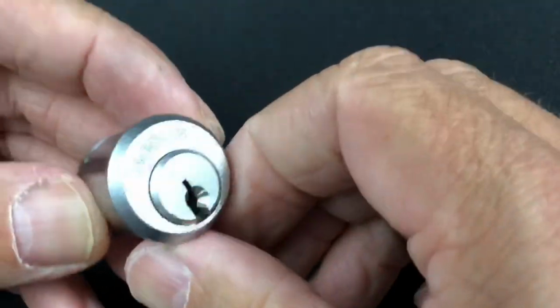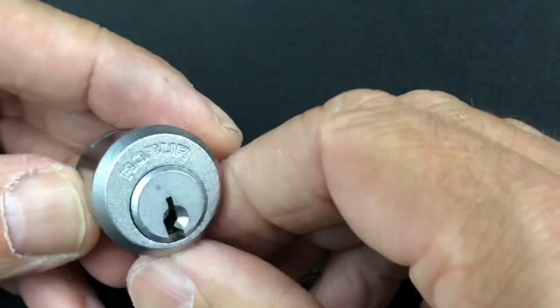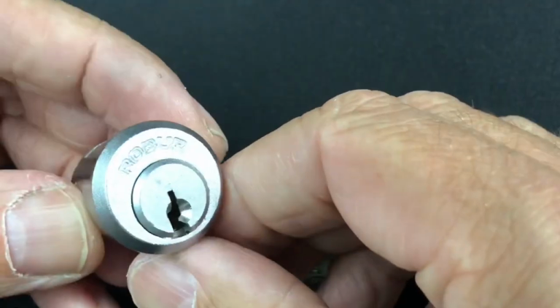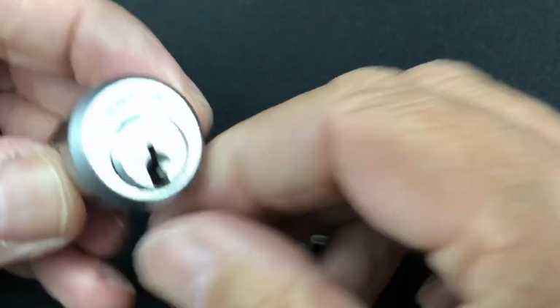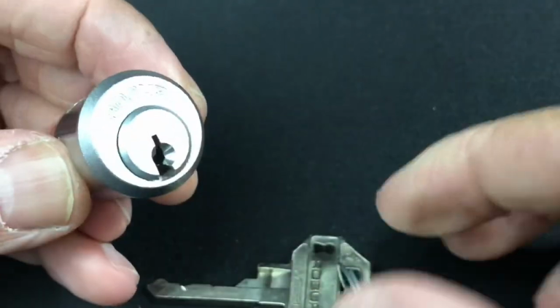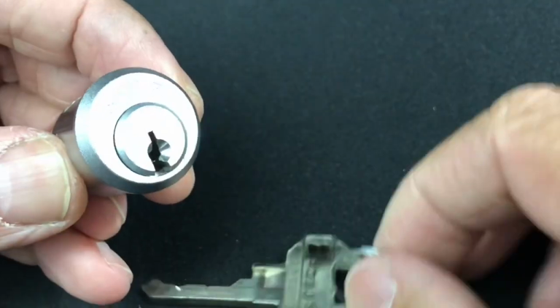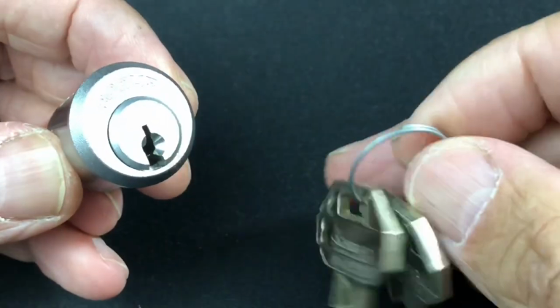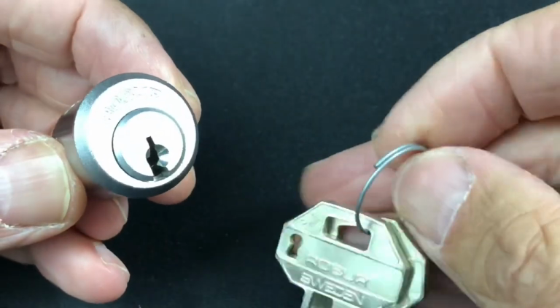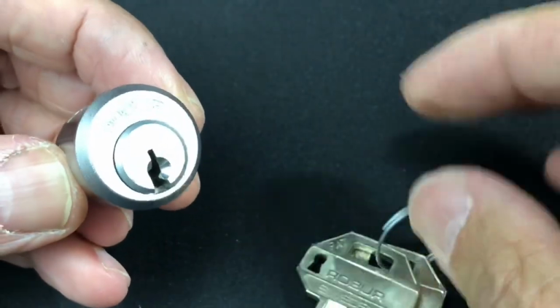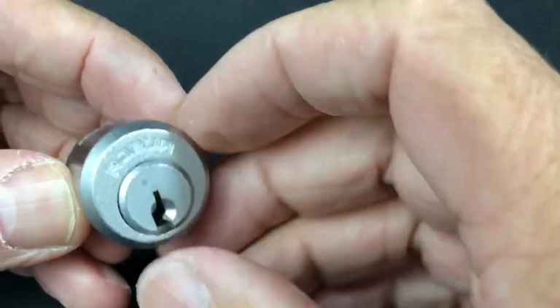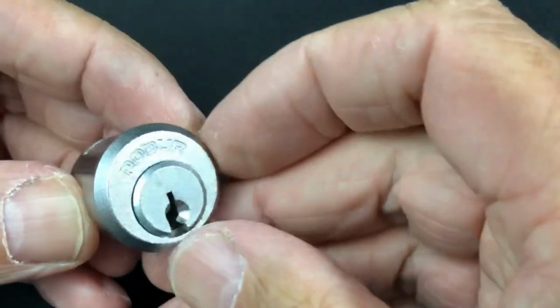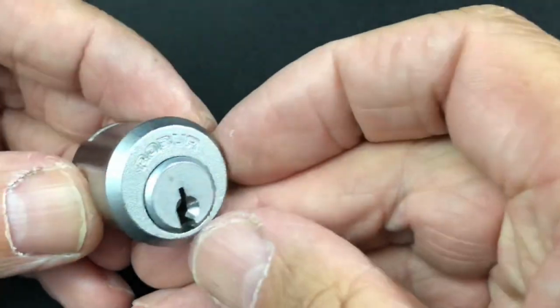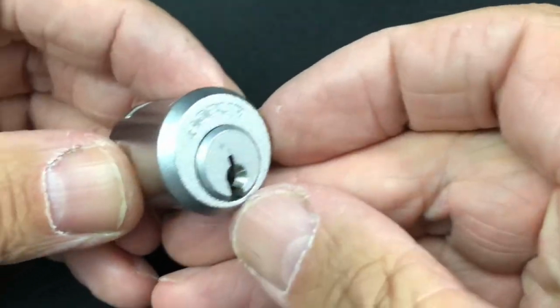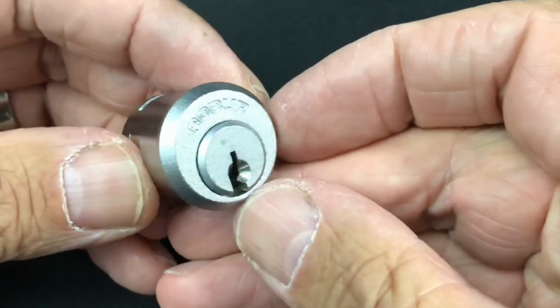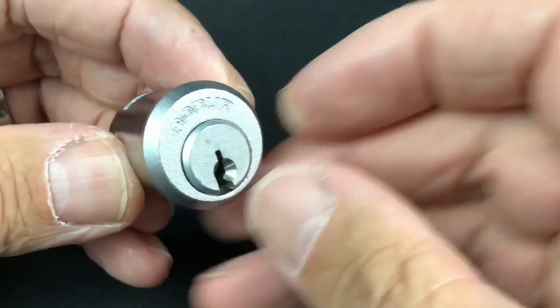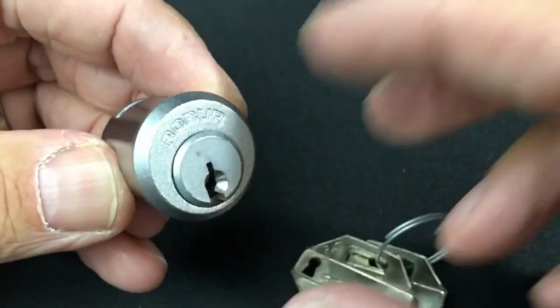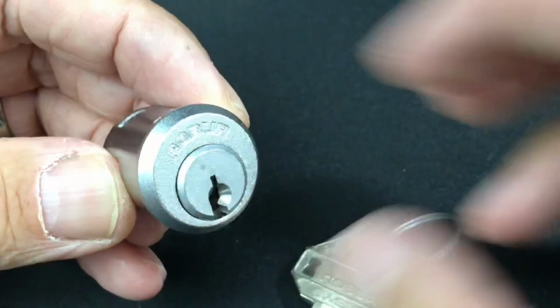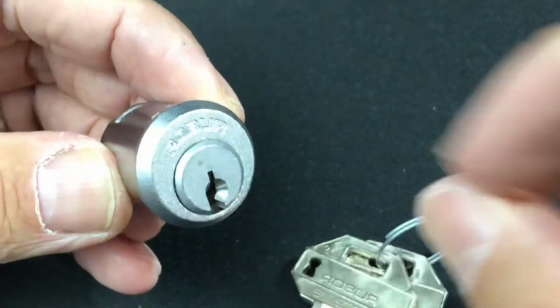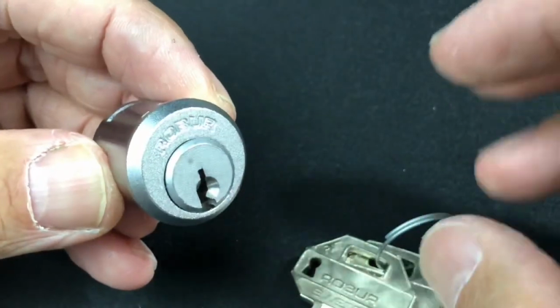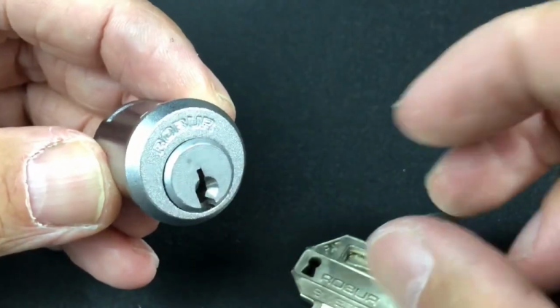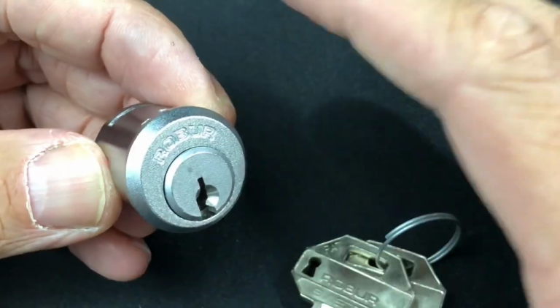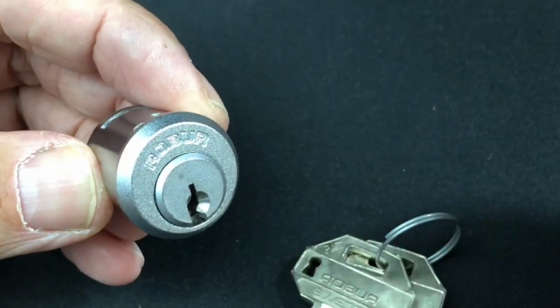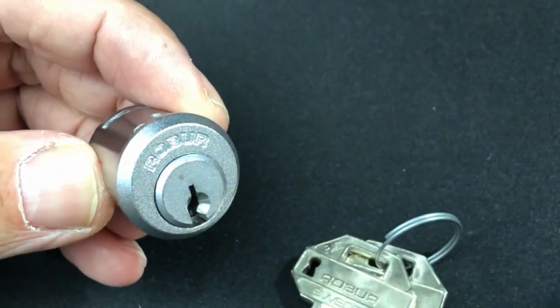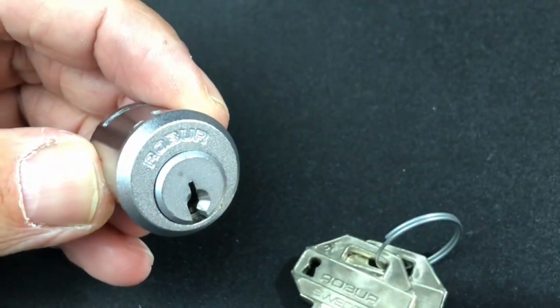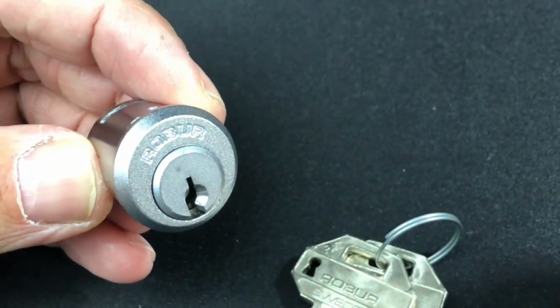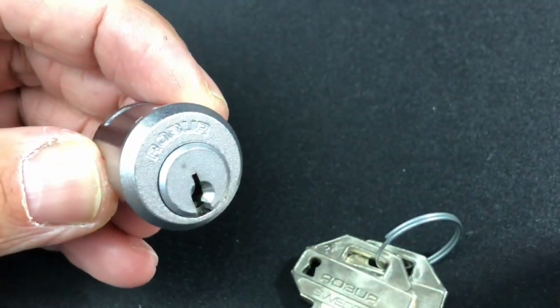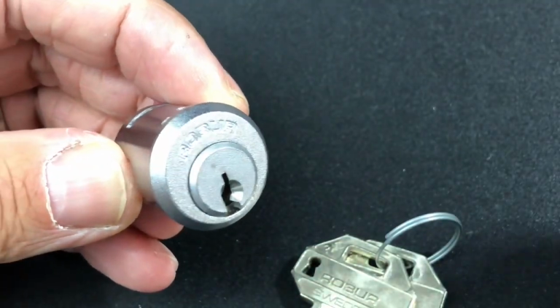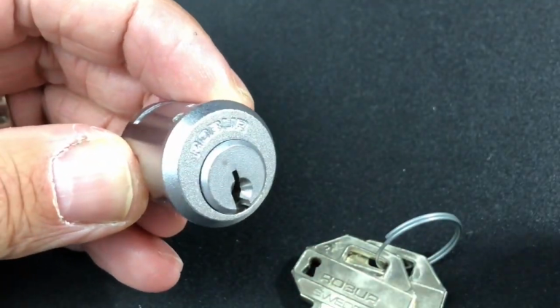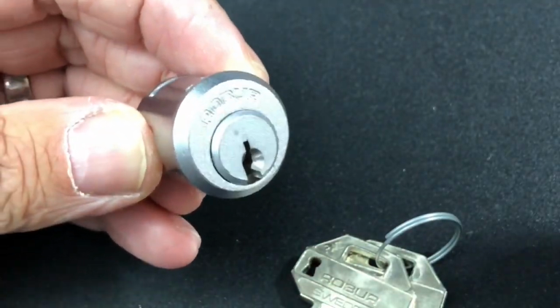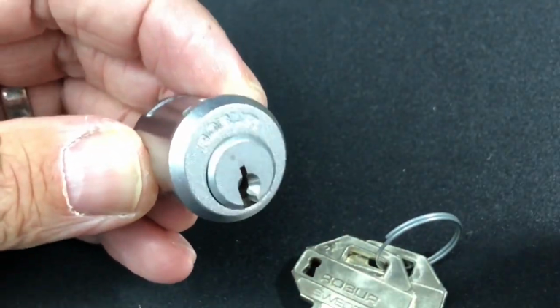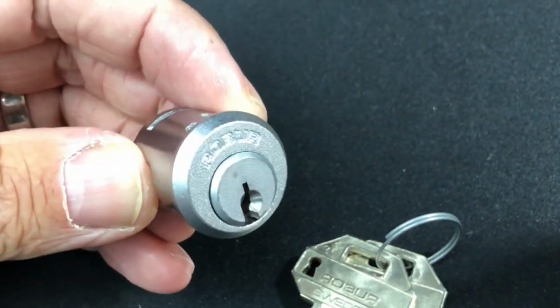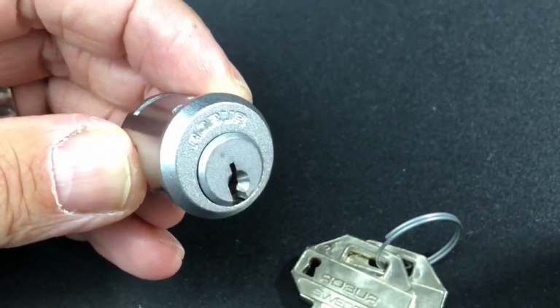I'm going to do things slightly different this time. I'm going to take it apart now and show you all the components, and then we'll reassemble it and see what it takes to pick into it.